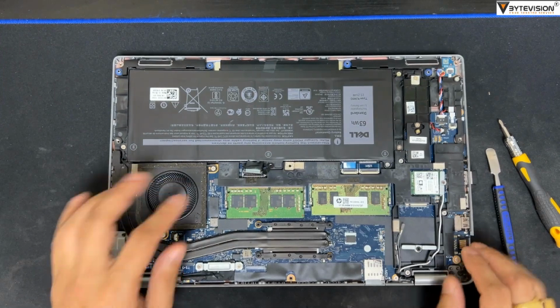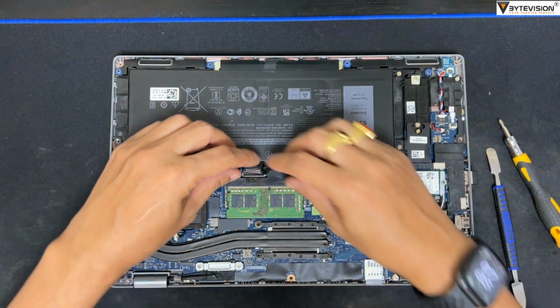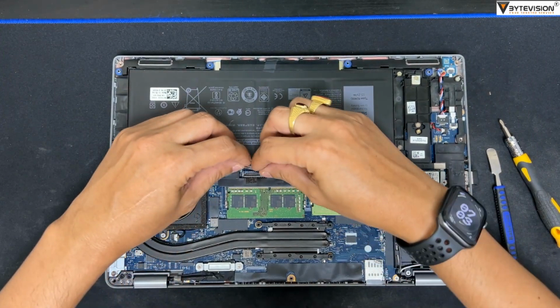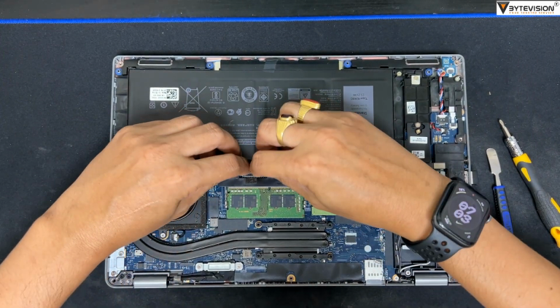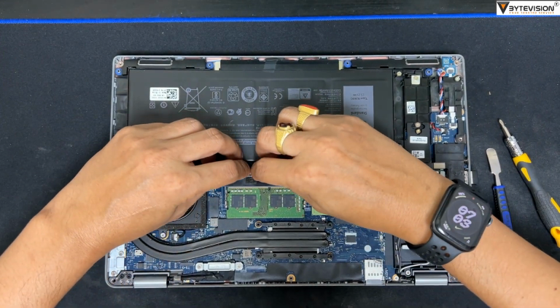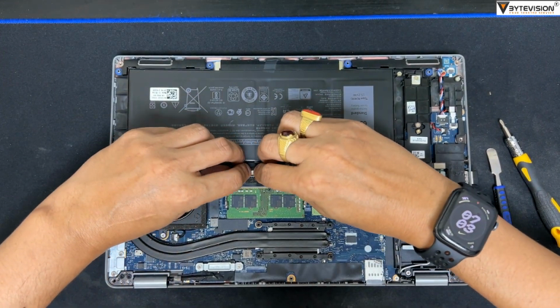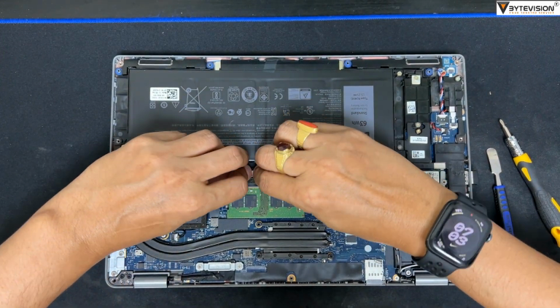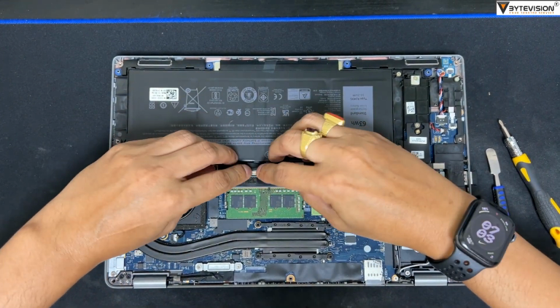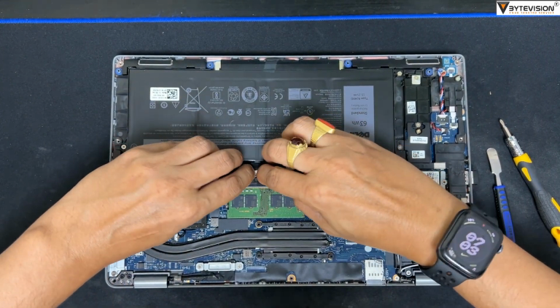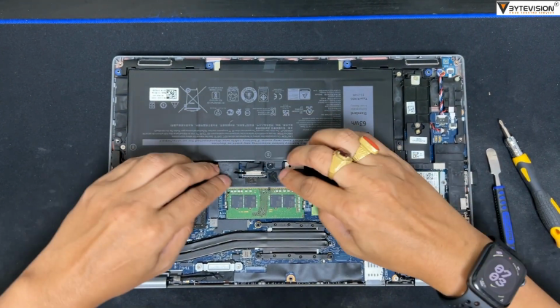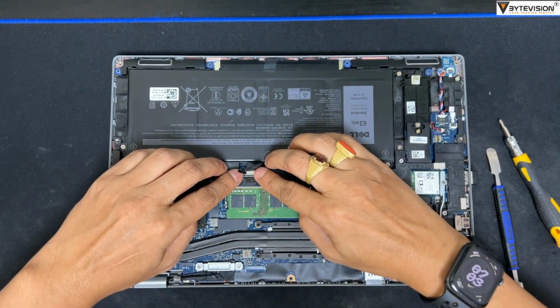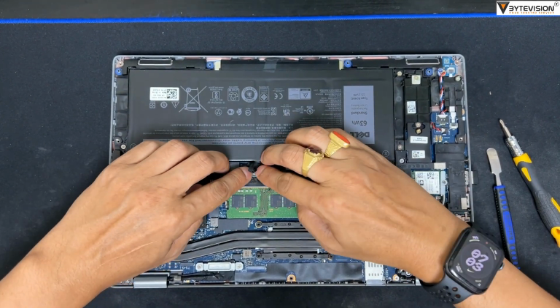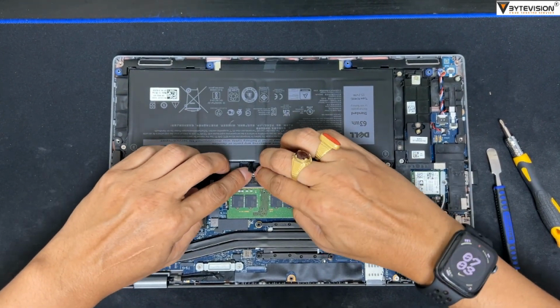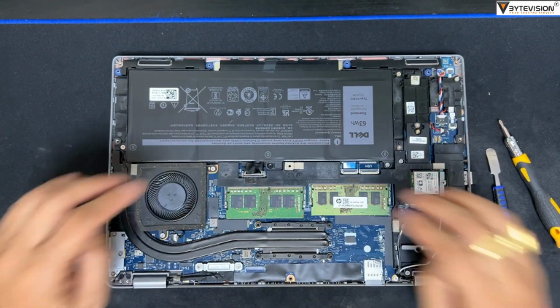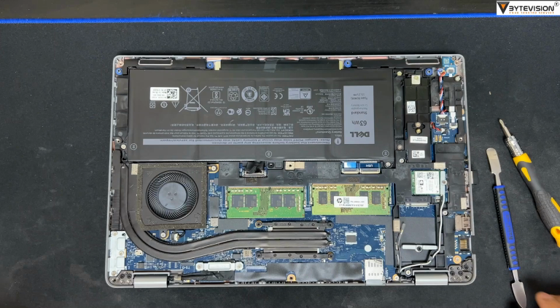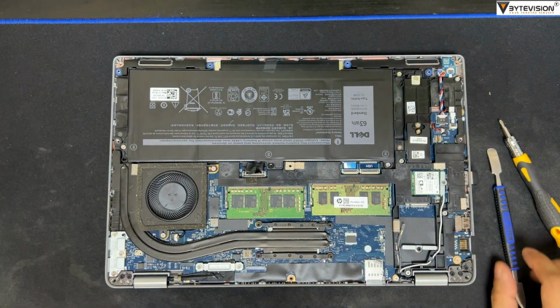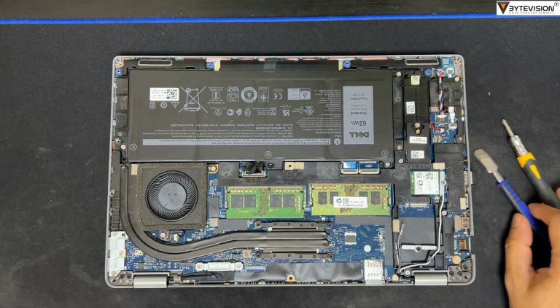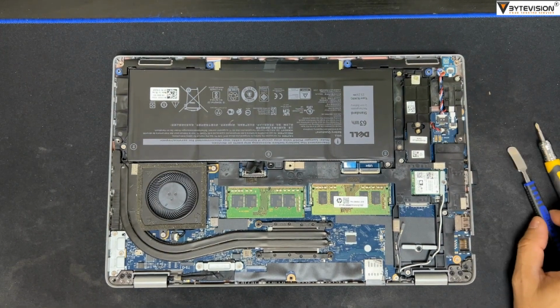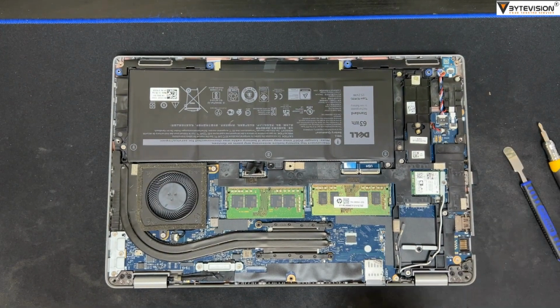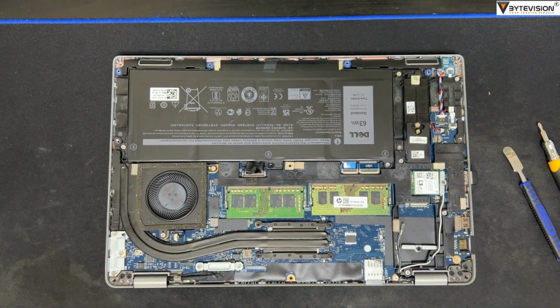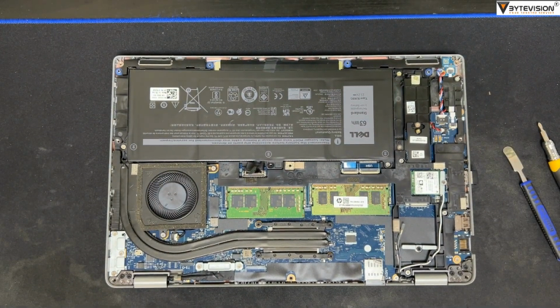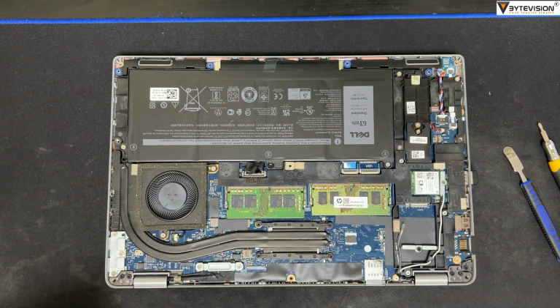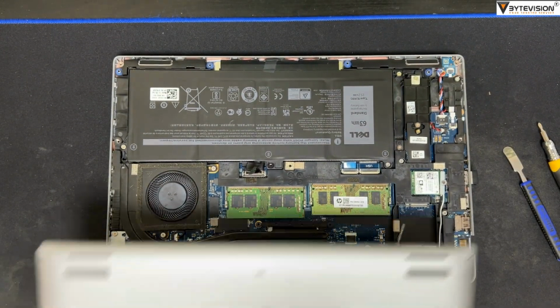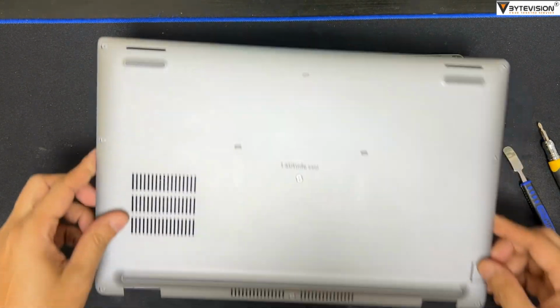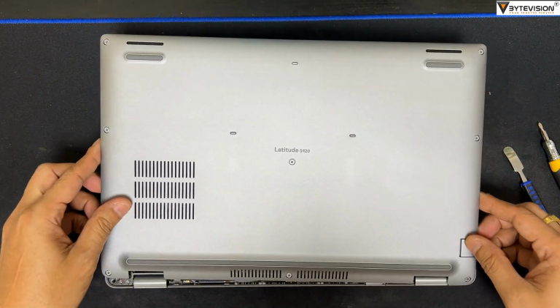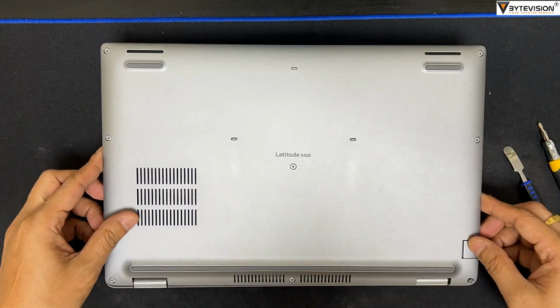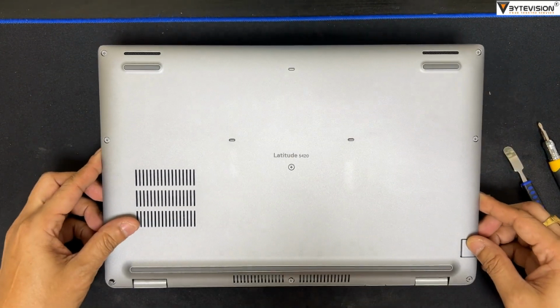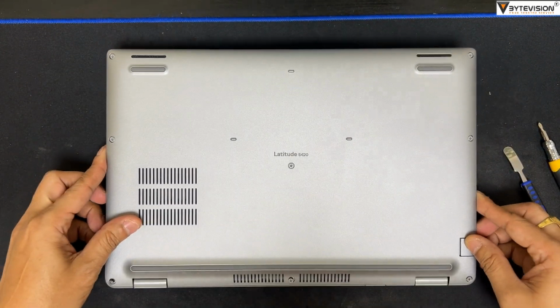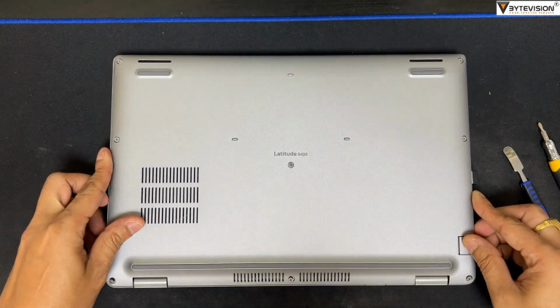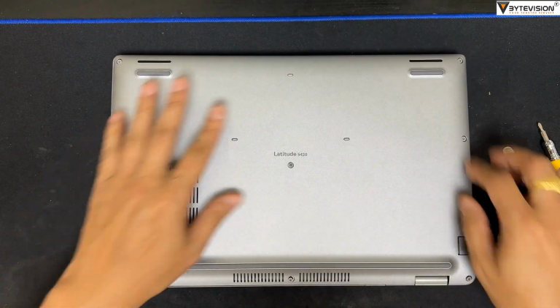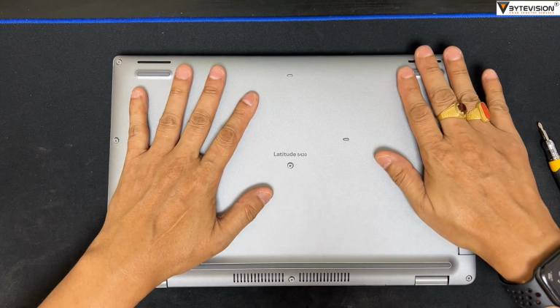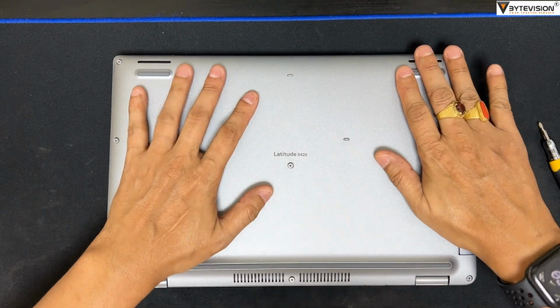Reconnect the battery power supply cable. Close the laptop back cover and tighten all 8 screw nut bolts.